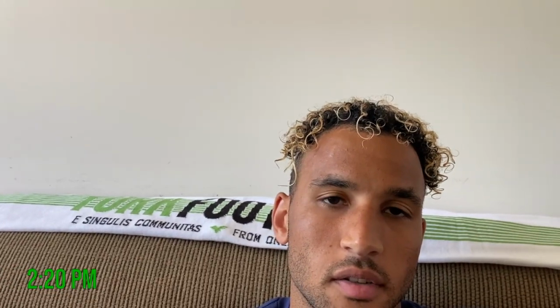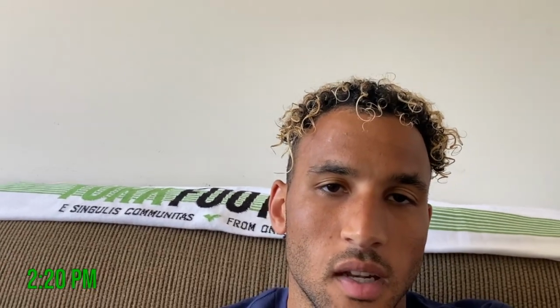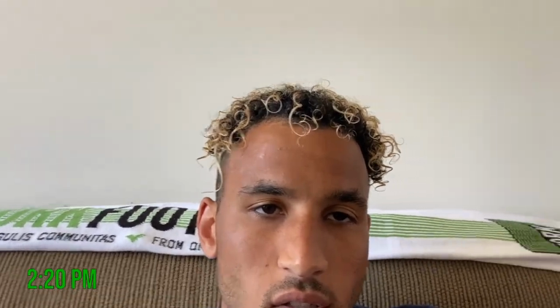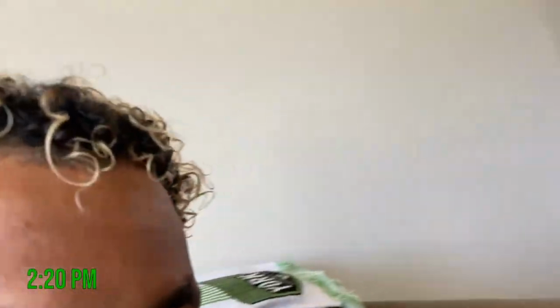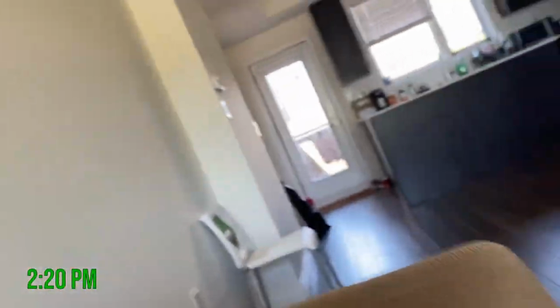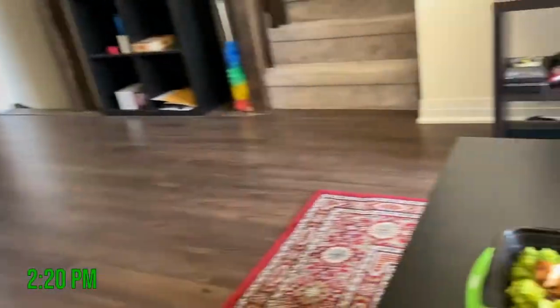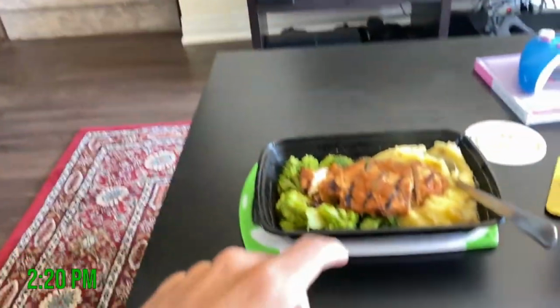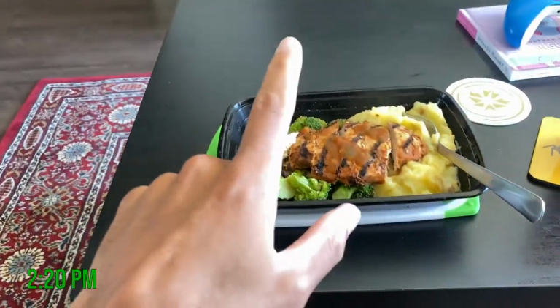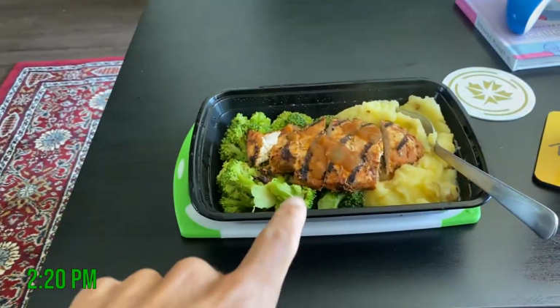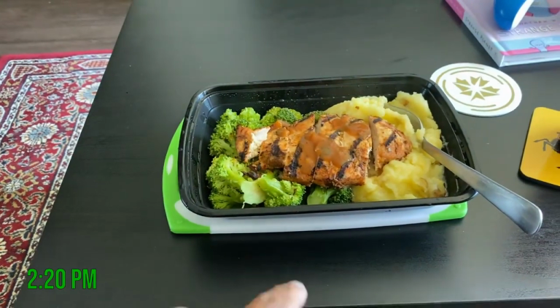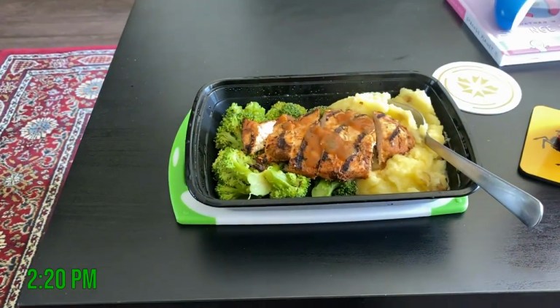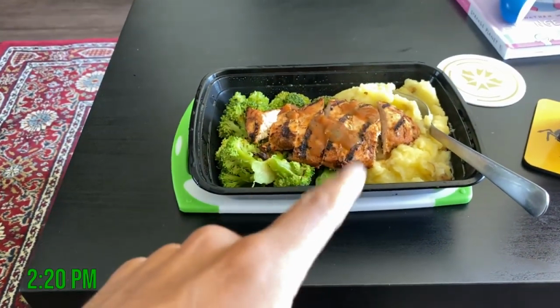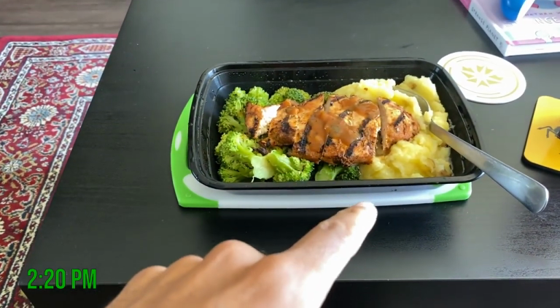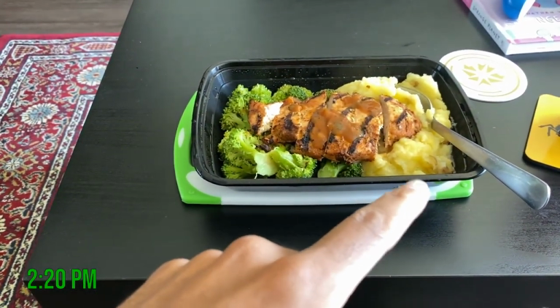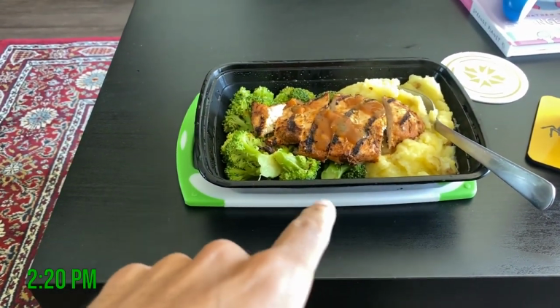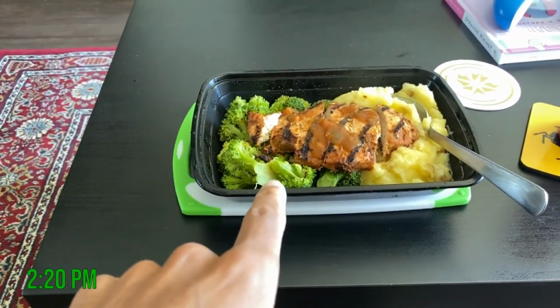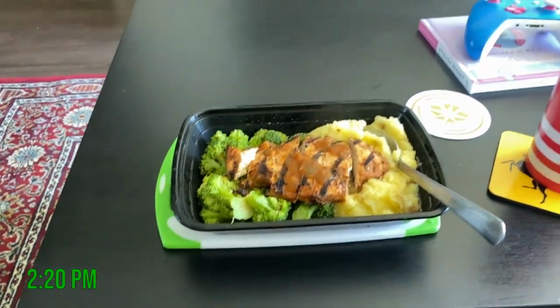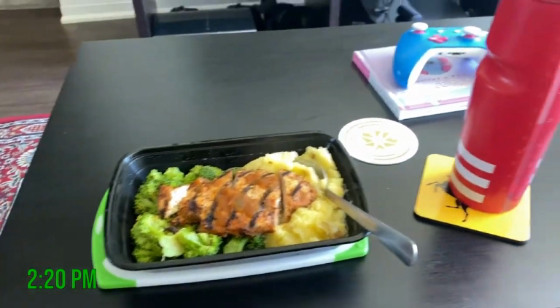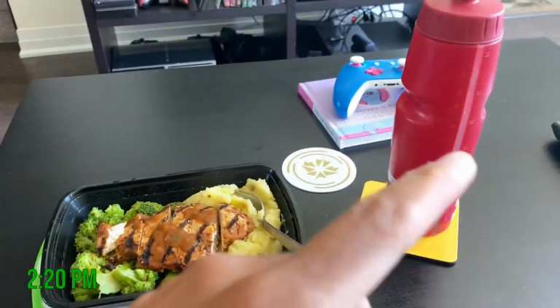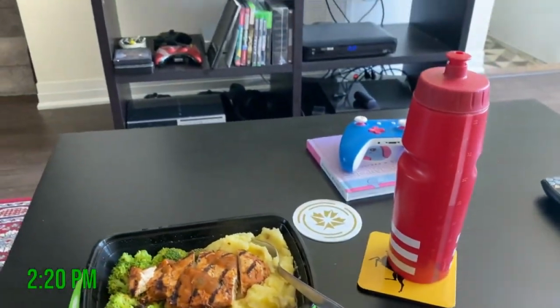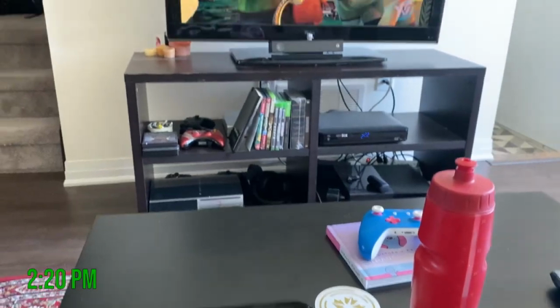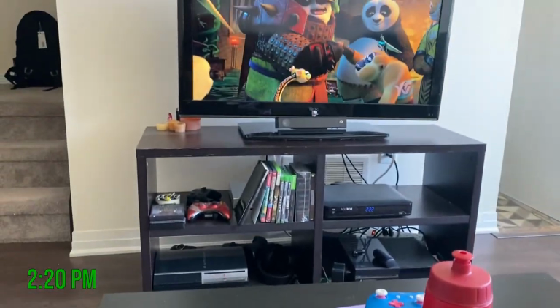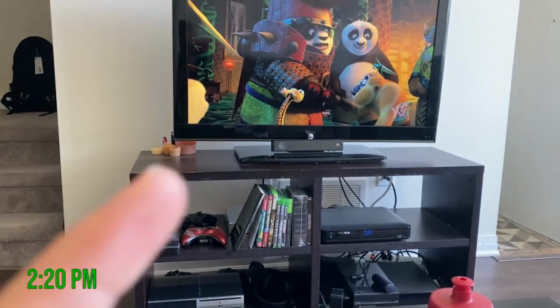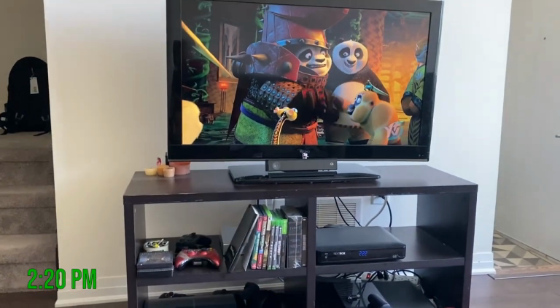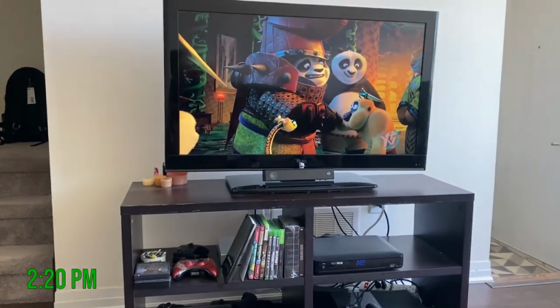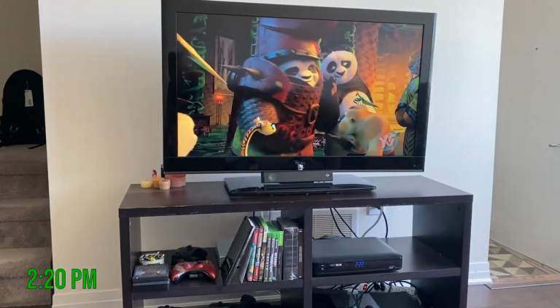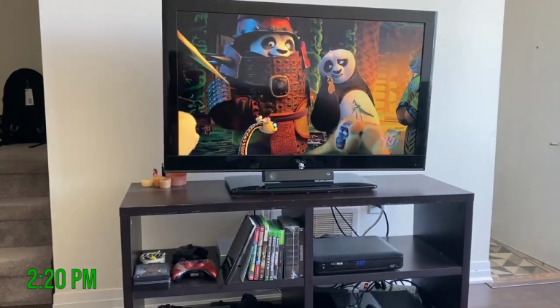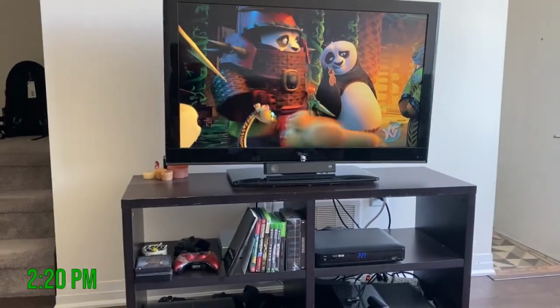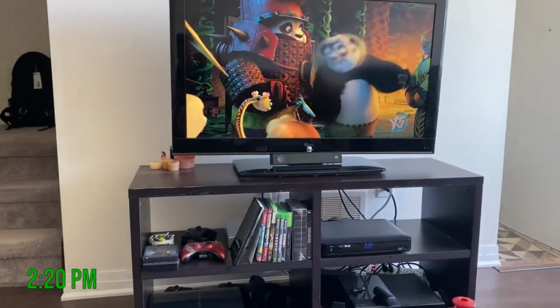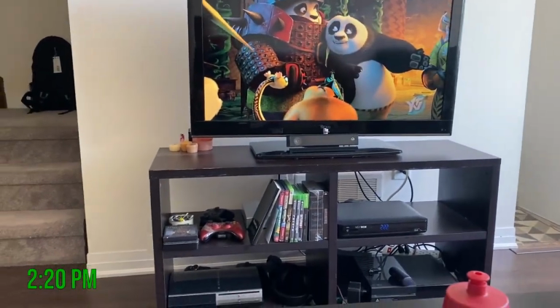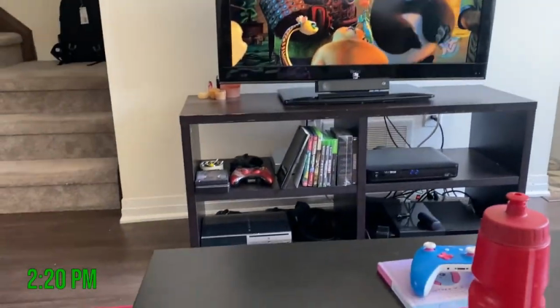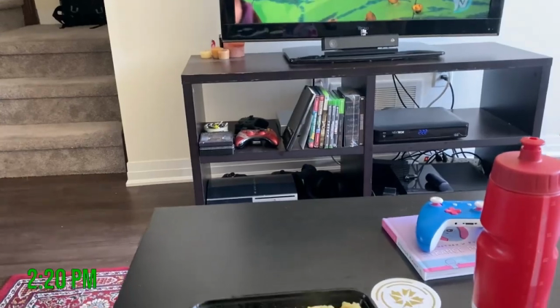Shout out to my guy for the meals — got some chicken, some potatoes, and some broccoli. Got water and, you know, living that Kung Fu Panda life. Just going to enjoy this and I'll catch you guys later.